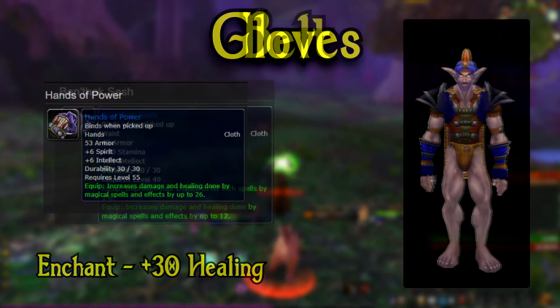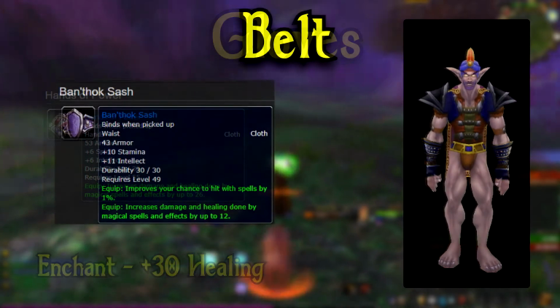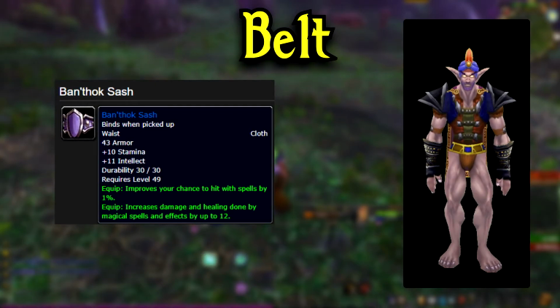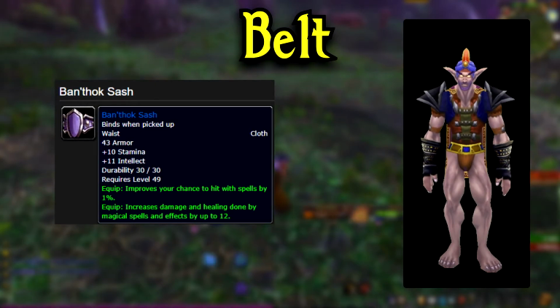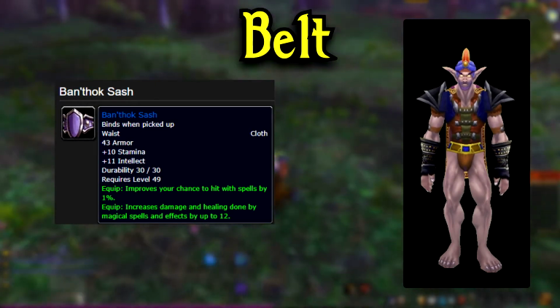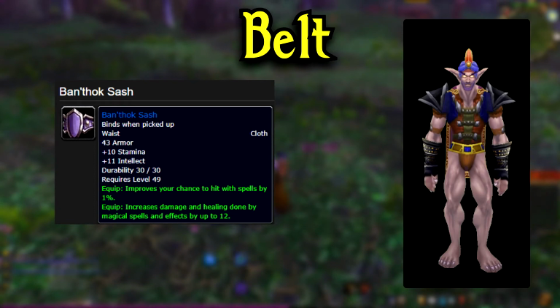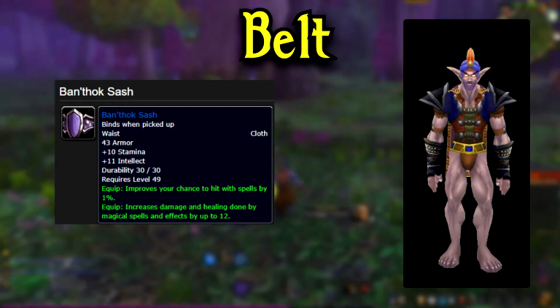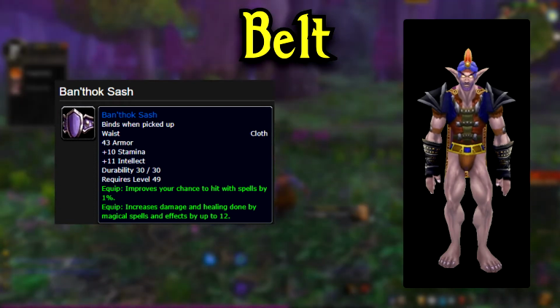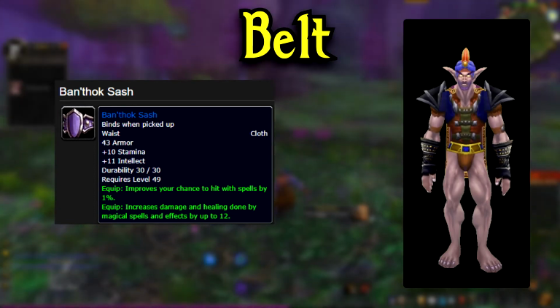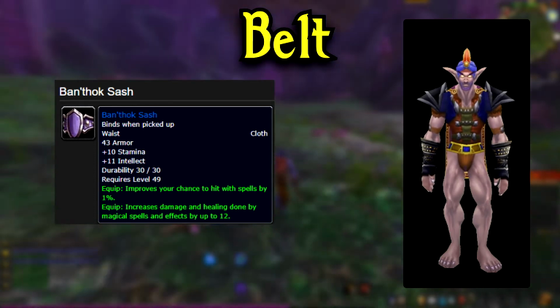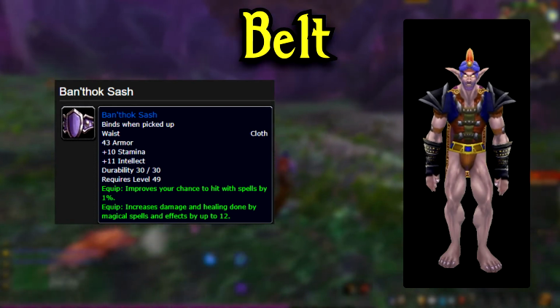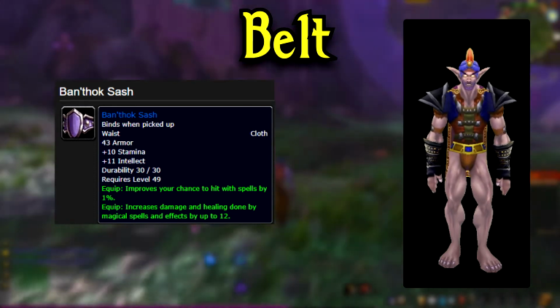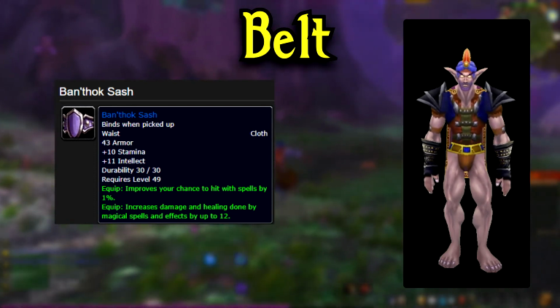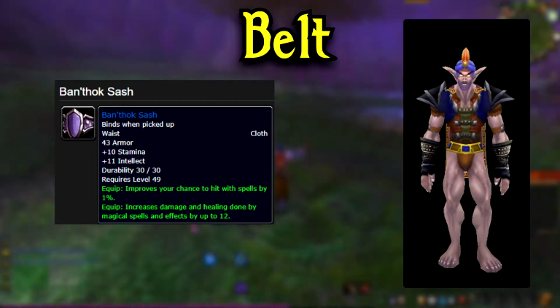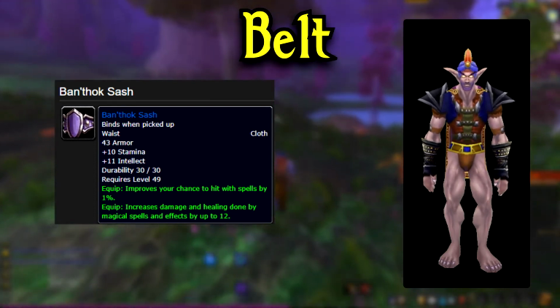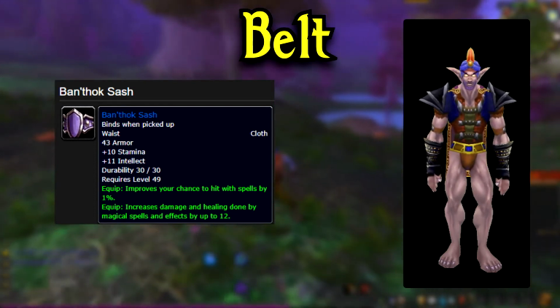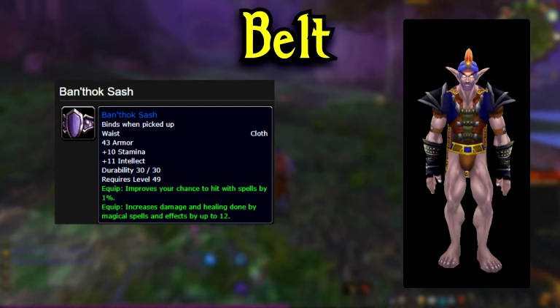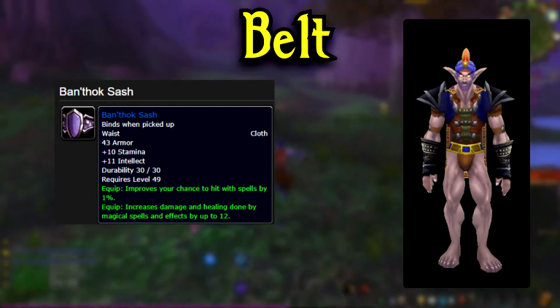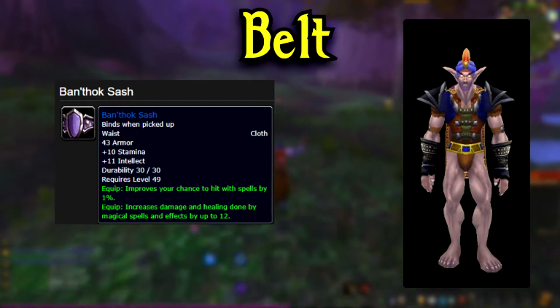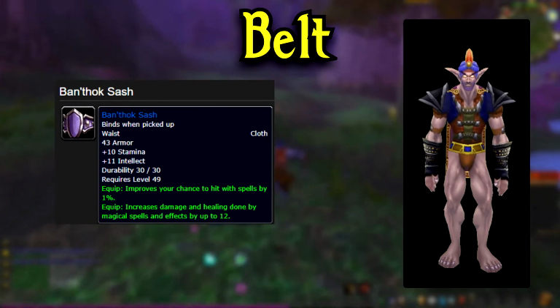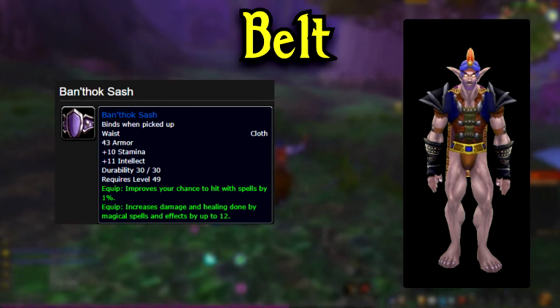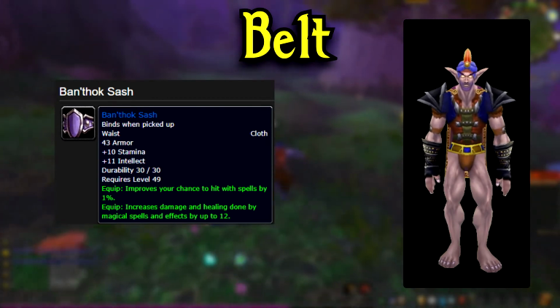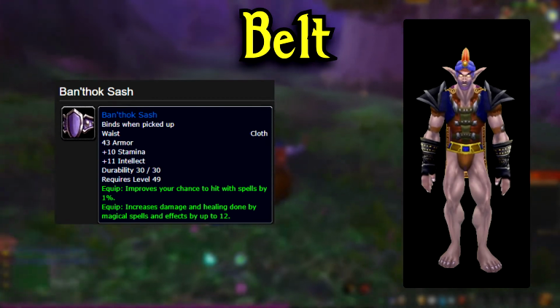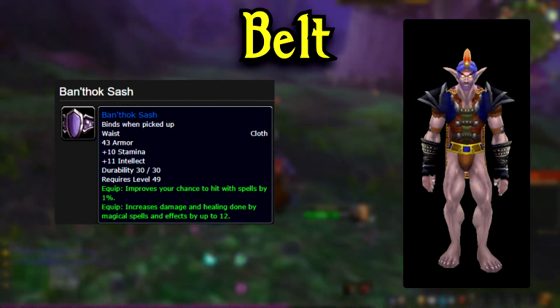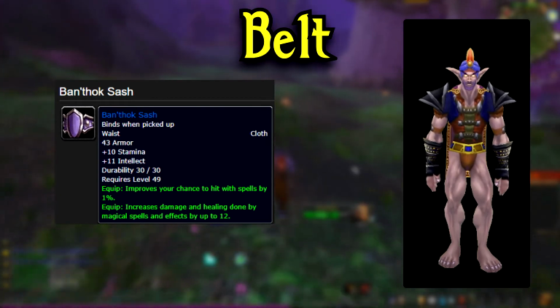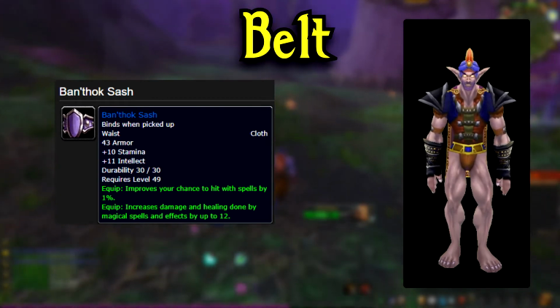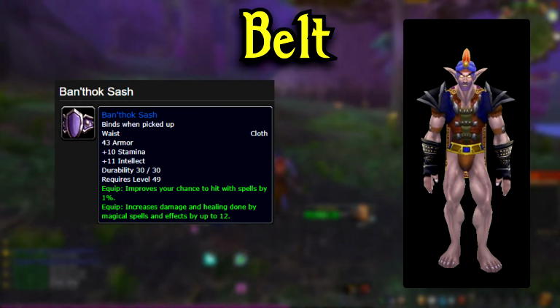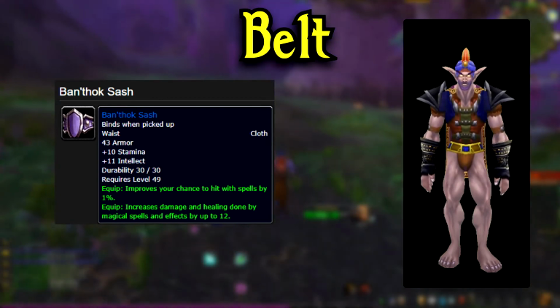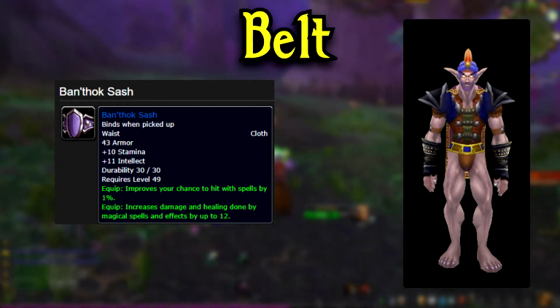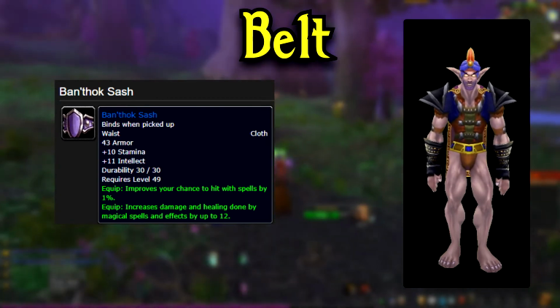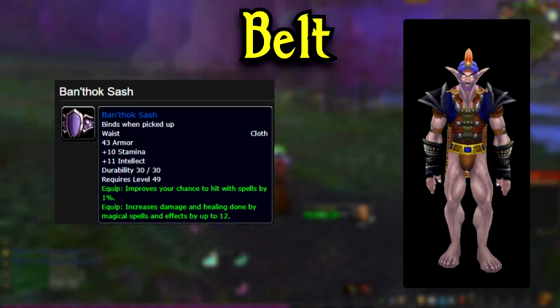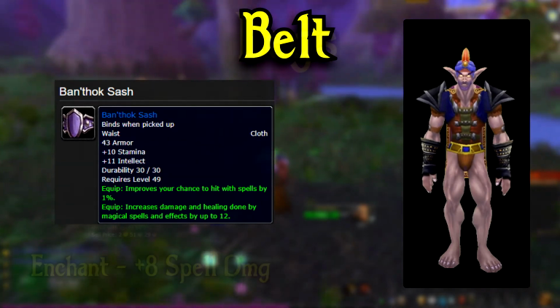For your belt, the one you really want to go for is Banthoc Sash, coming from Aukthor the Breaker in the Arena in BRD. The spell damage and hit is really something you can't go wrong with, and although it might take a few runs to actually drop, it's totally worth the effort.